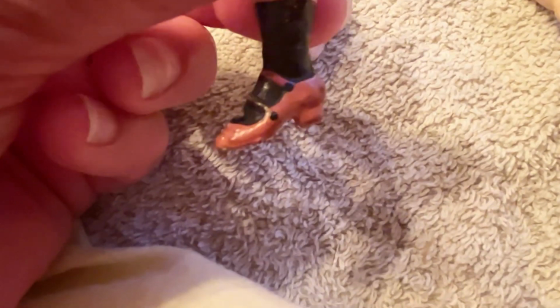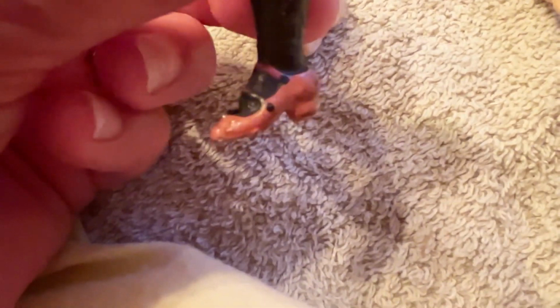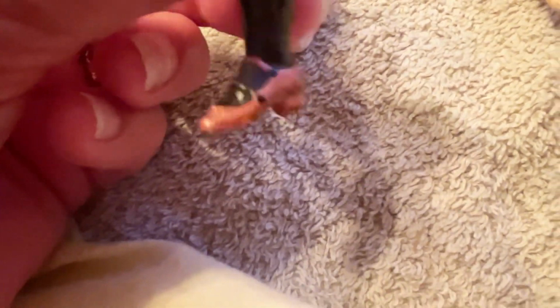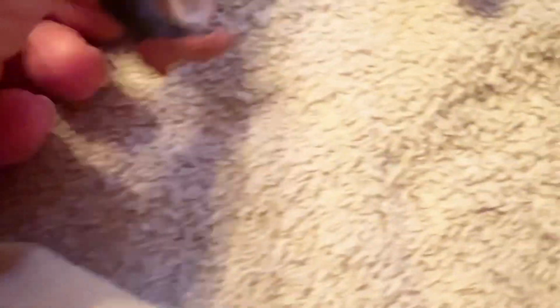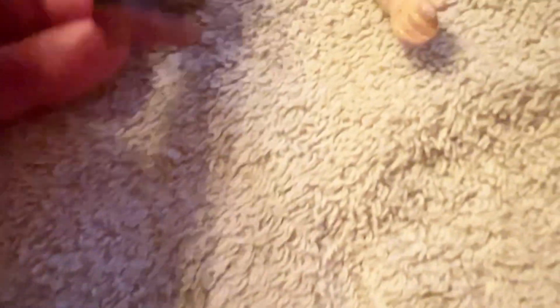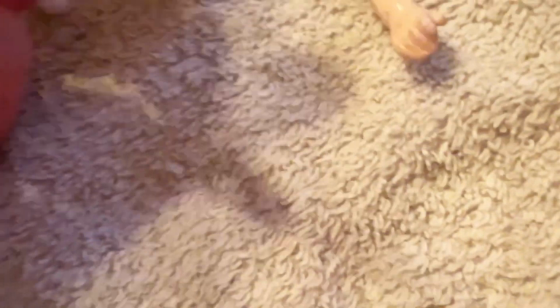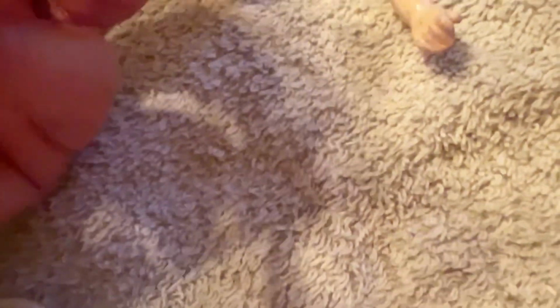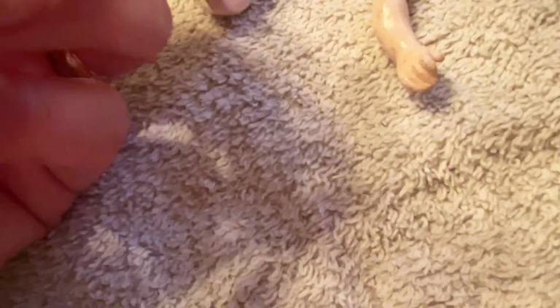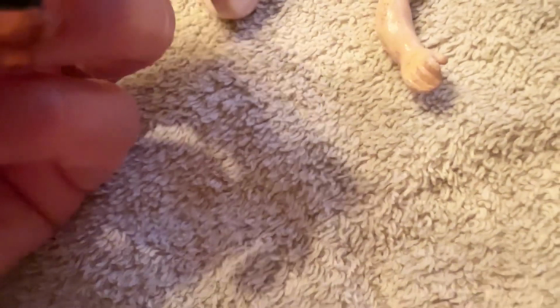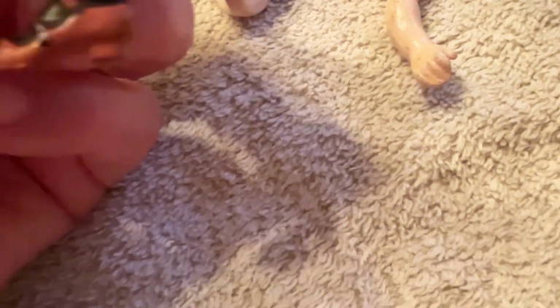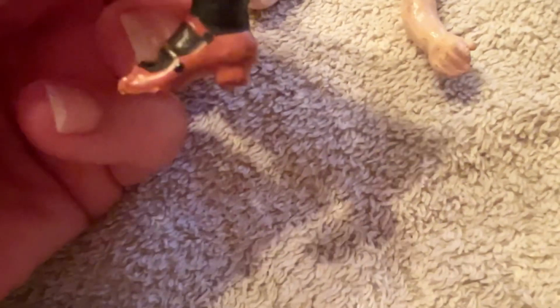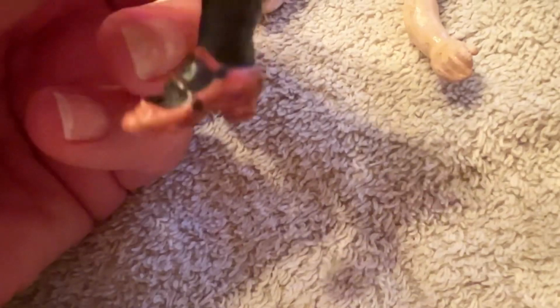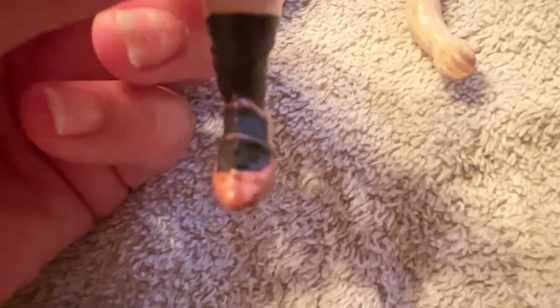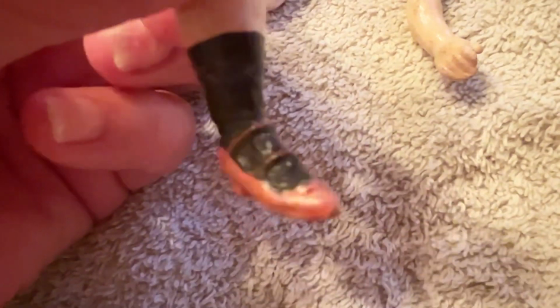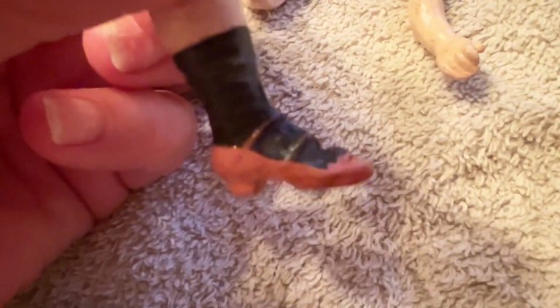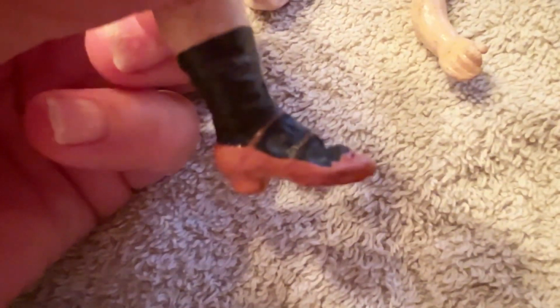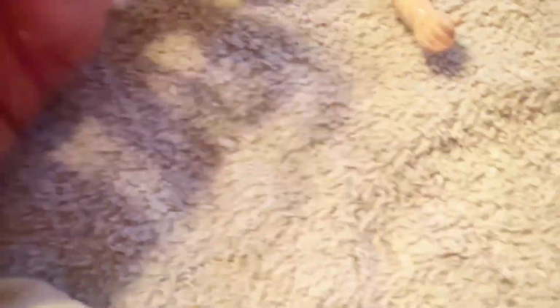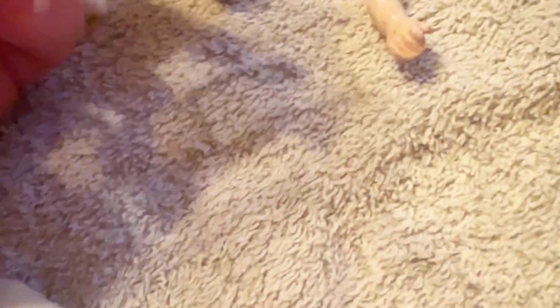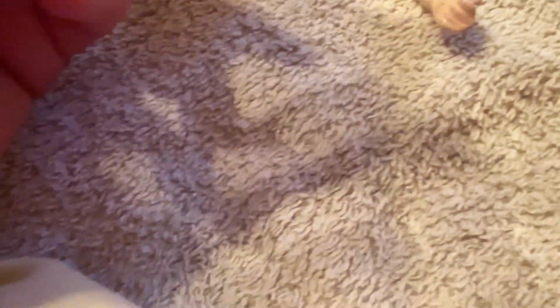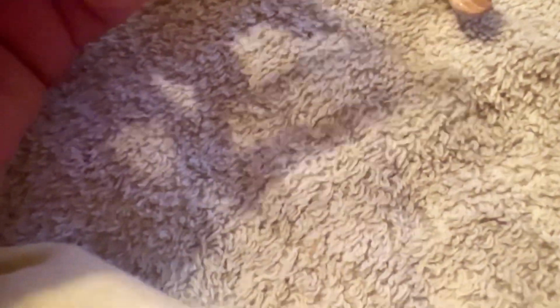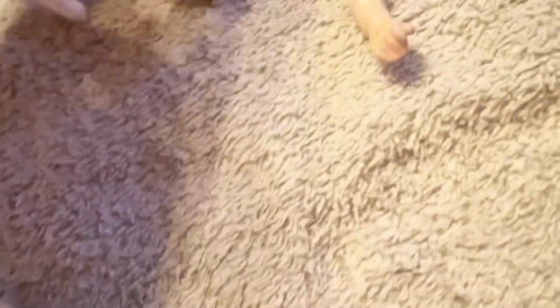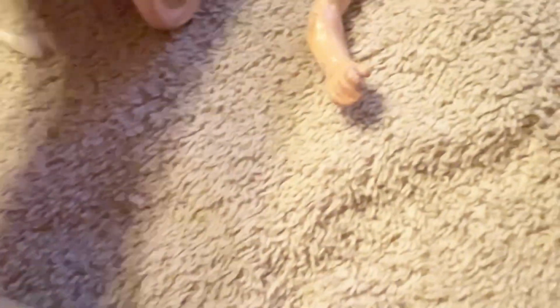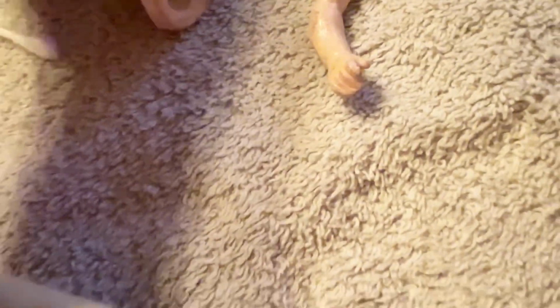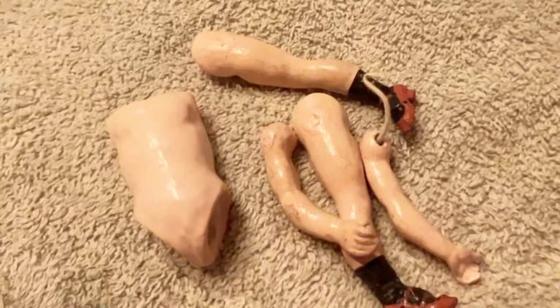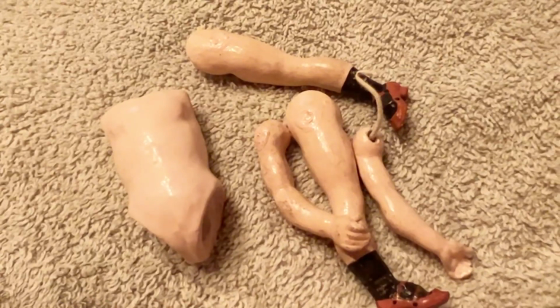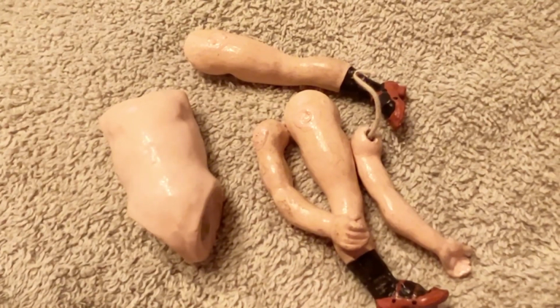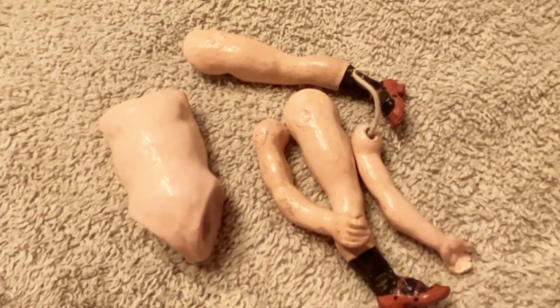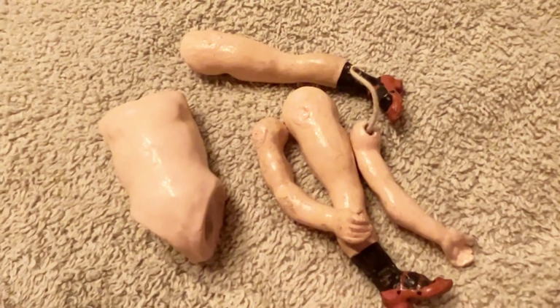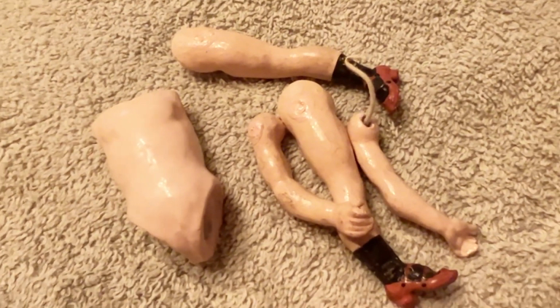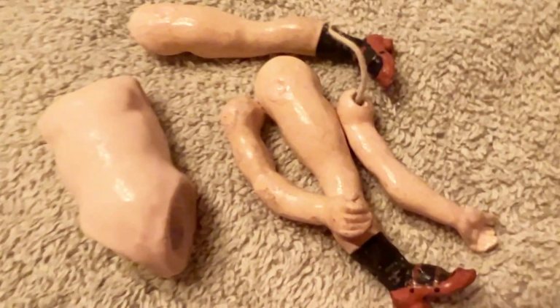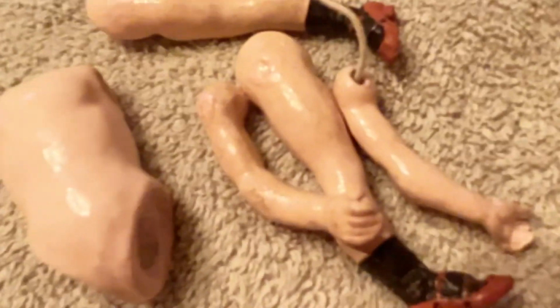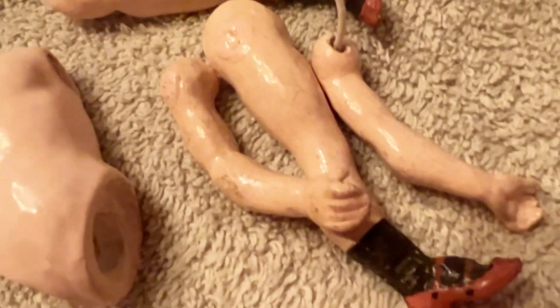Look at her cute little shoes. What do you think? Those are 1920s or 30s shoes. Let's do a little arms and legs before duty.